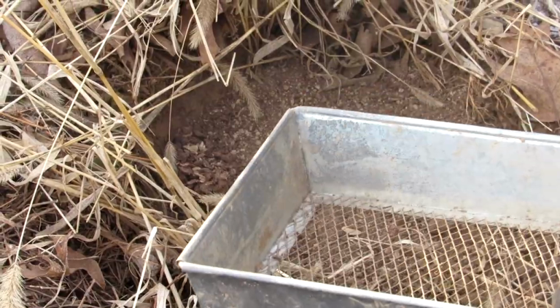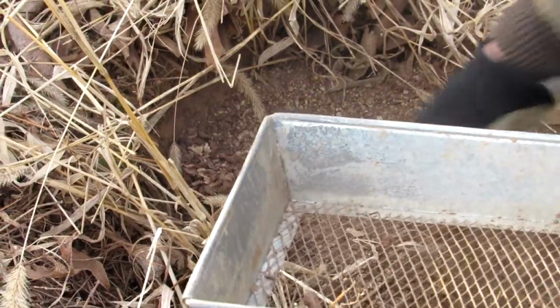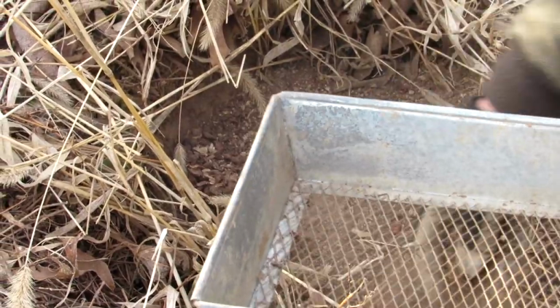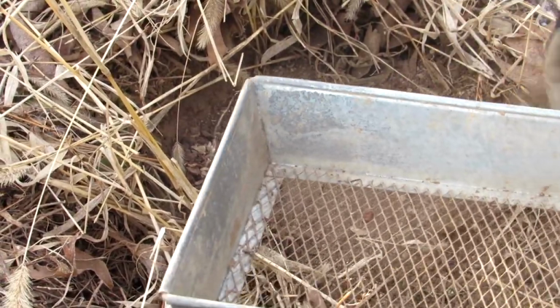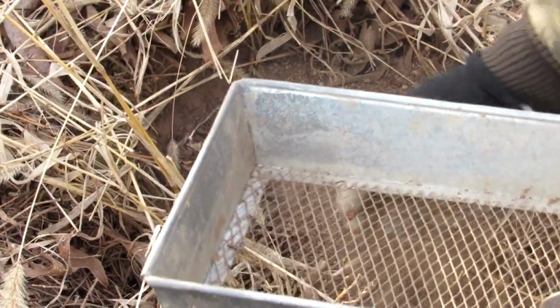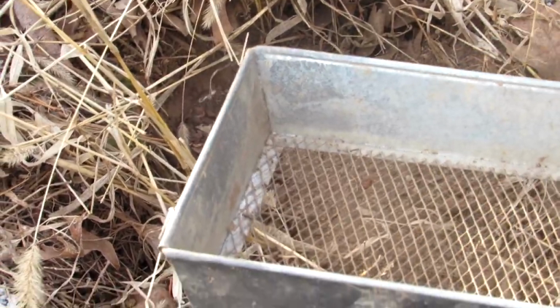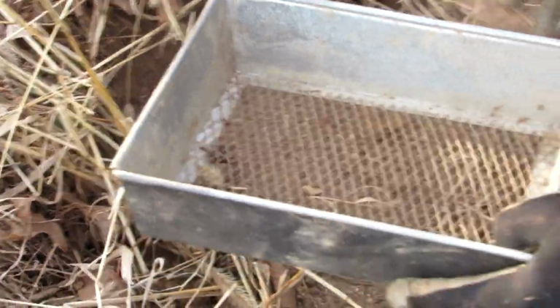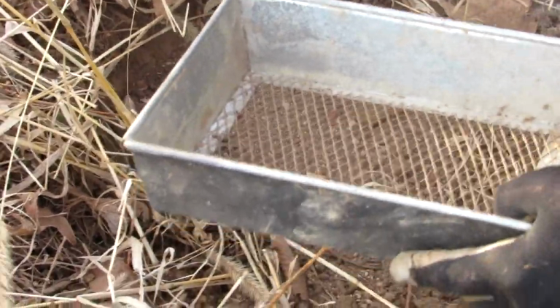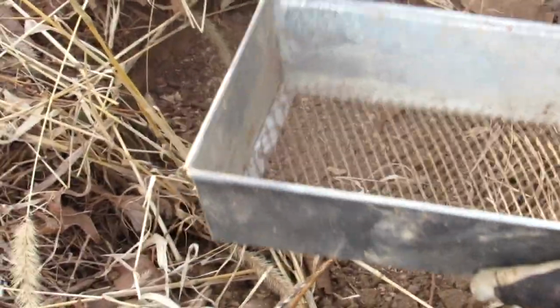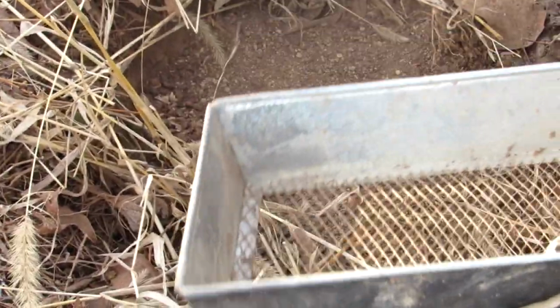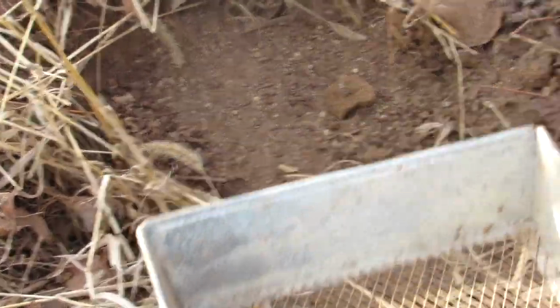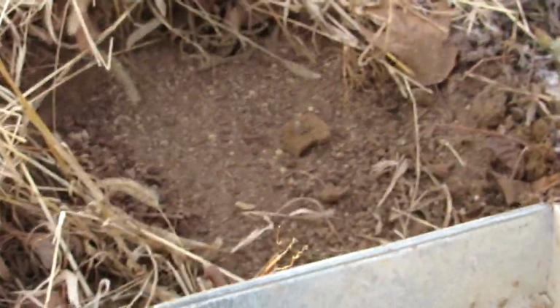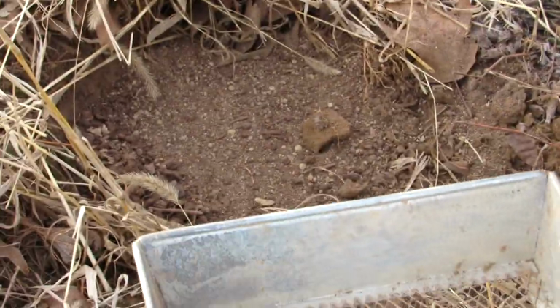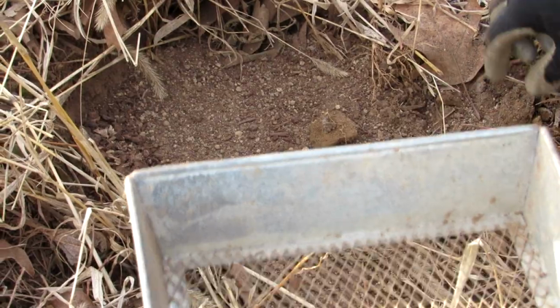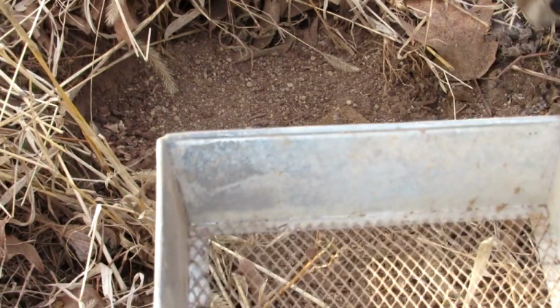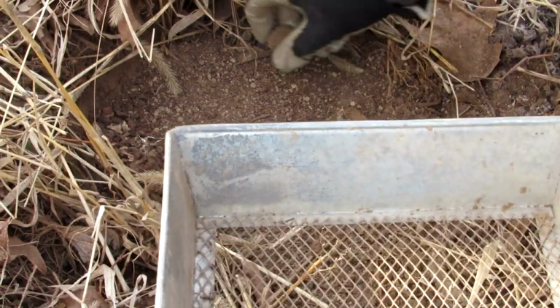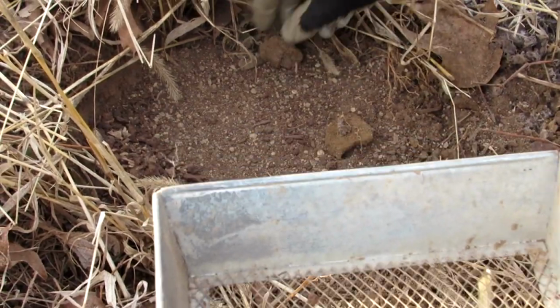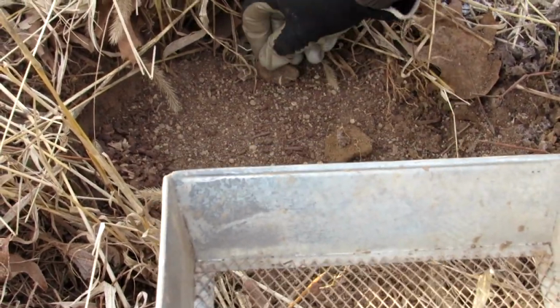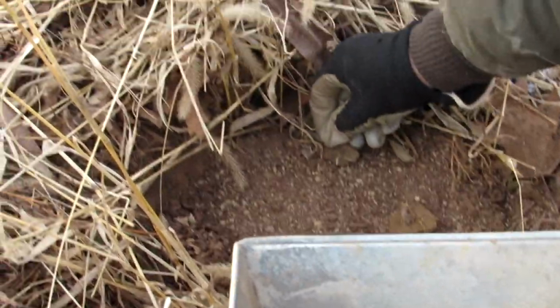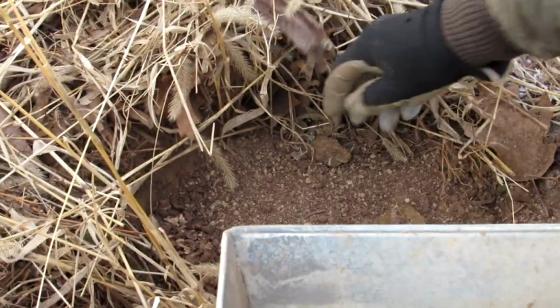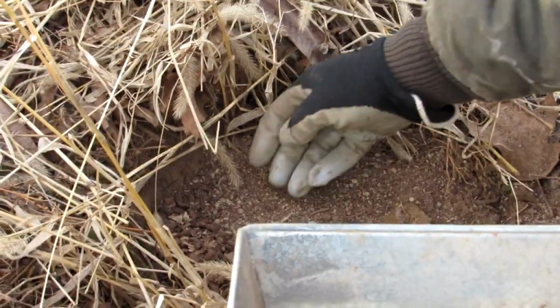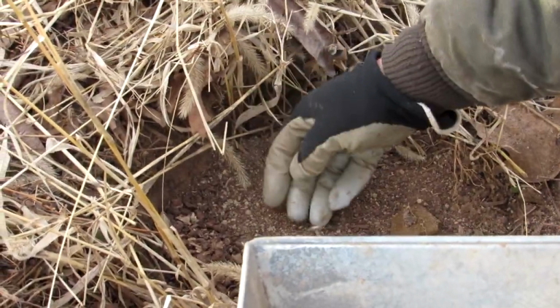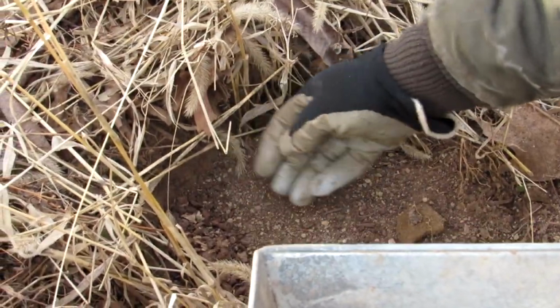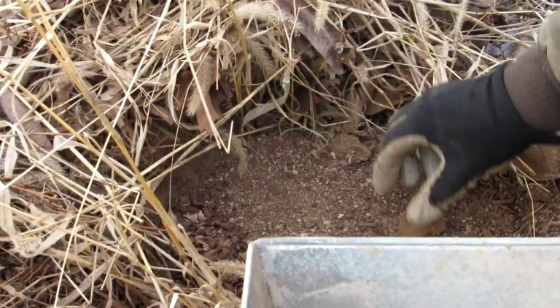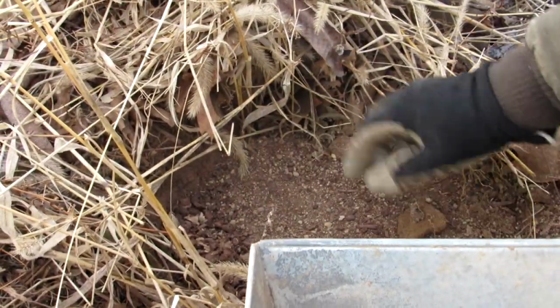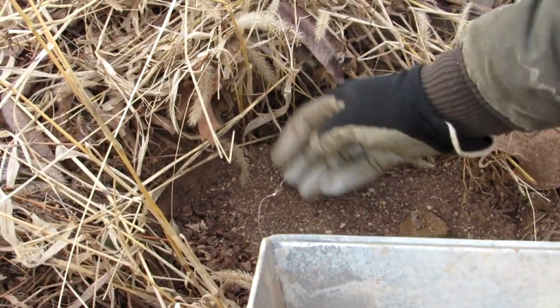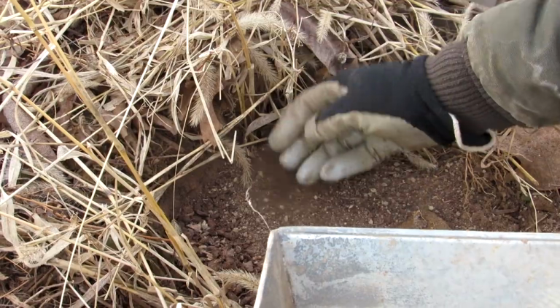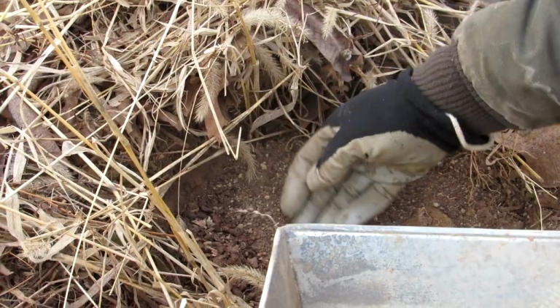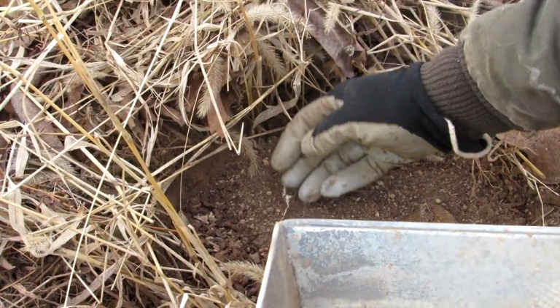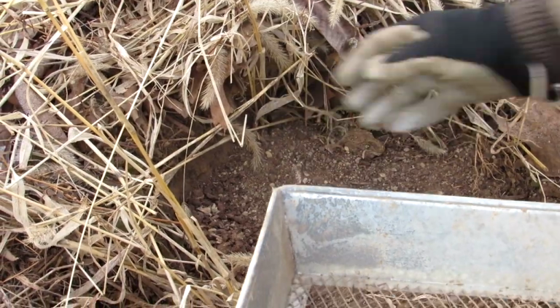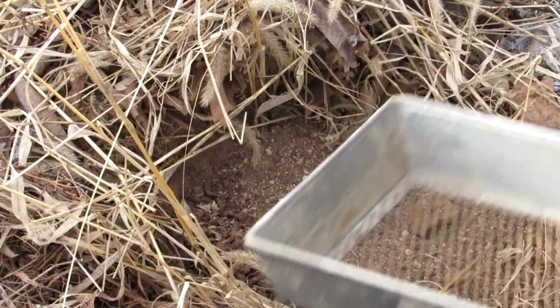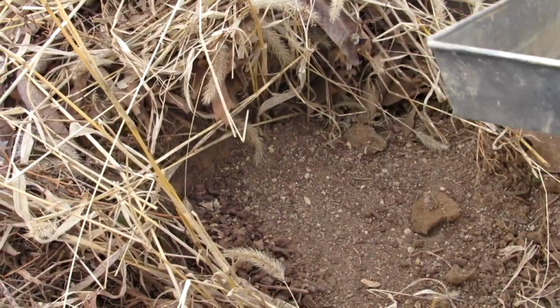Sprinkle a little out front so he feels like he has to walk on that first. Put that little rock here where I don't want him to be — you're hiding that pressure right there.